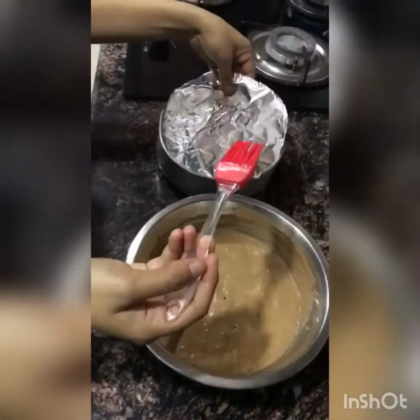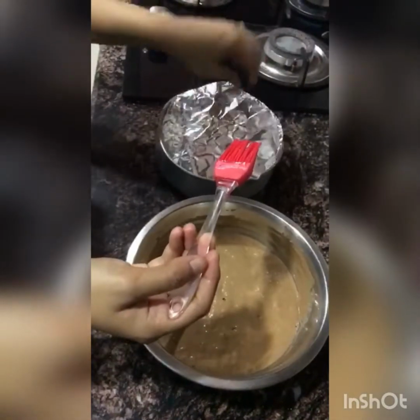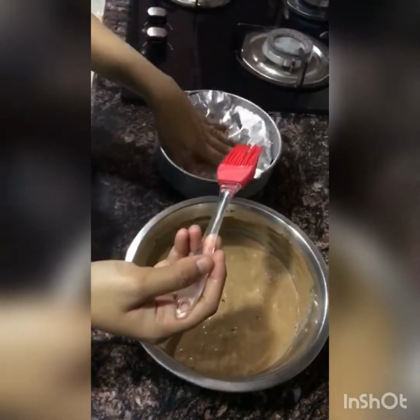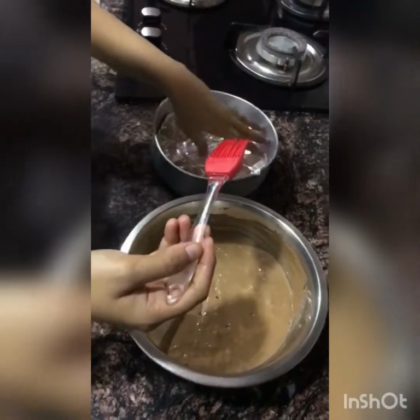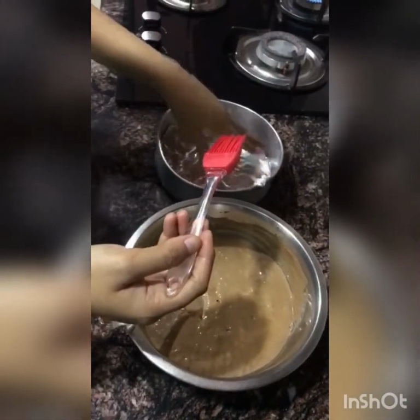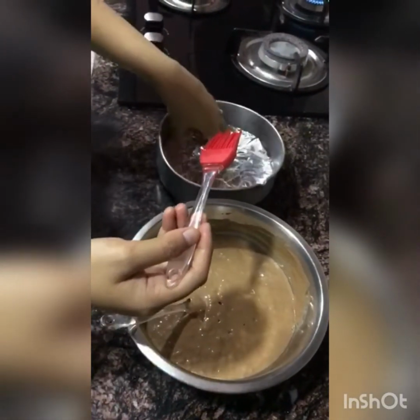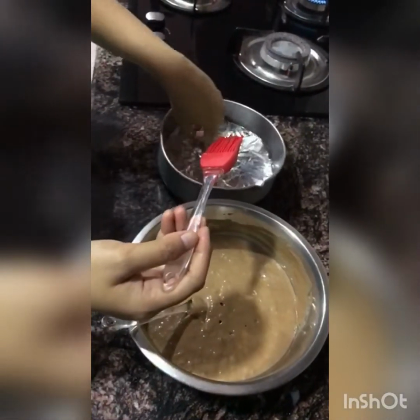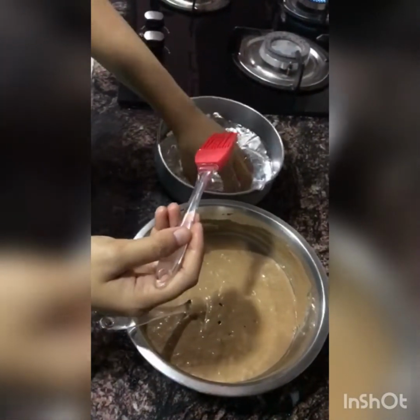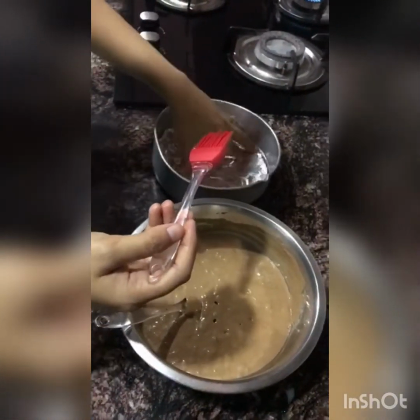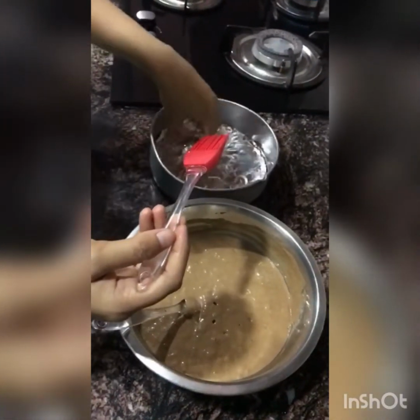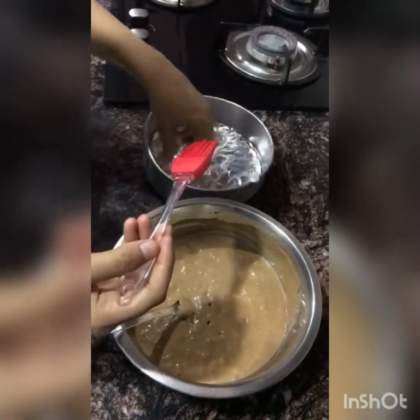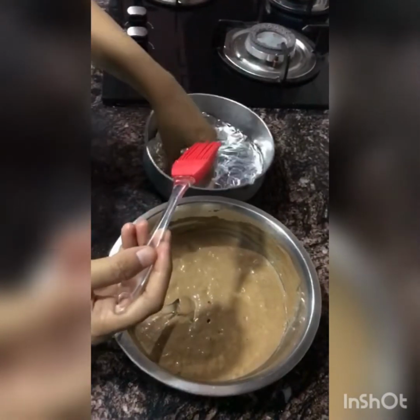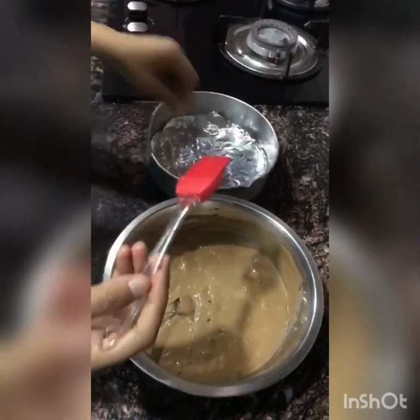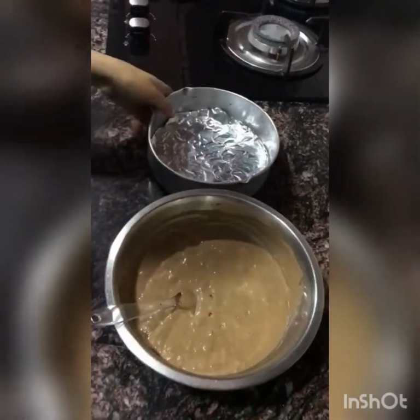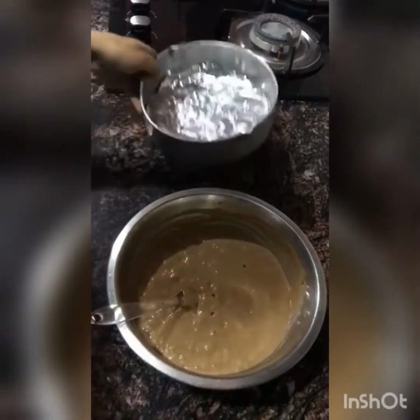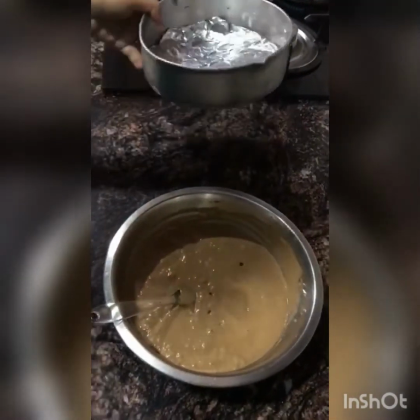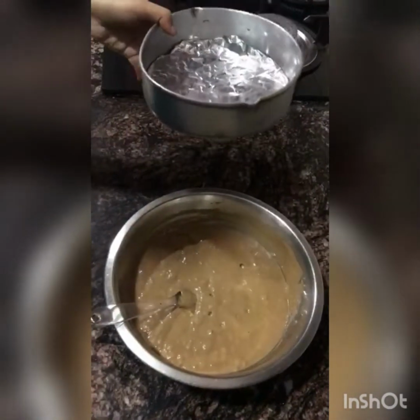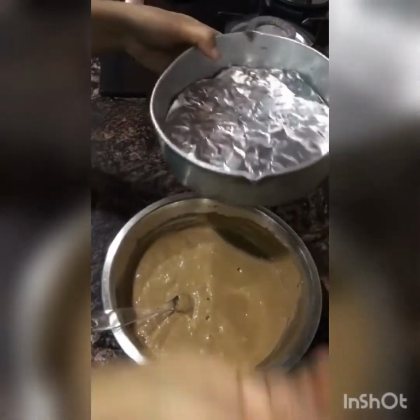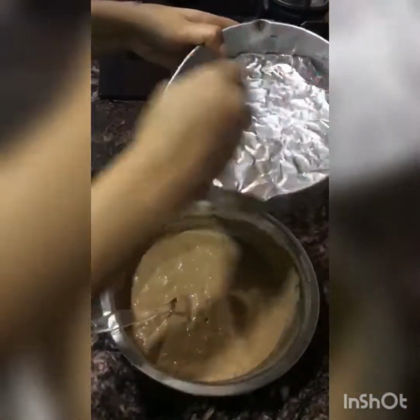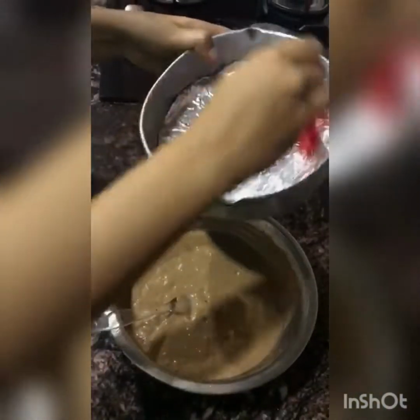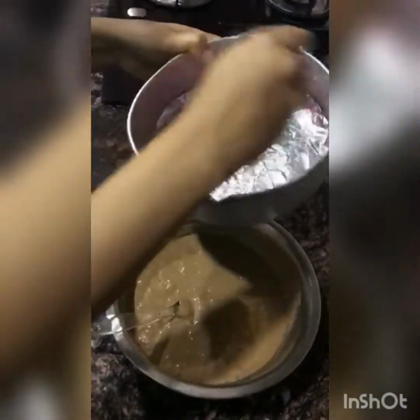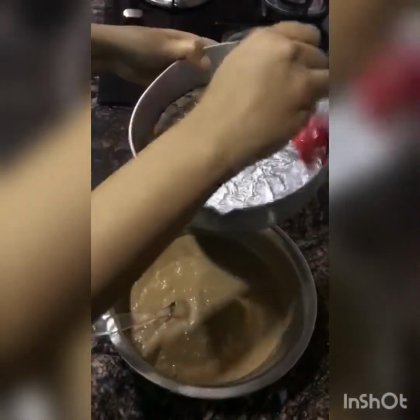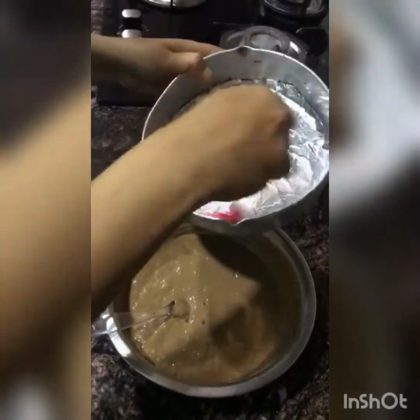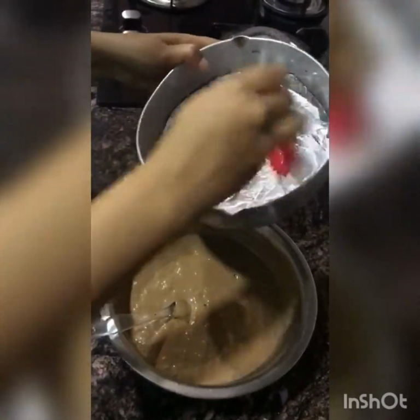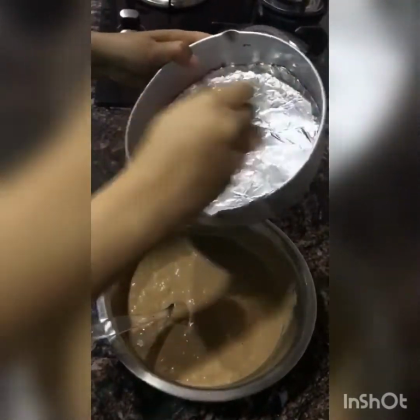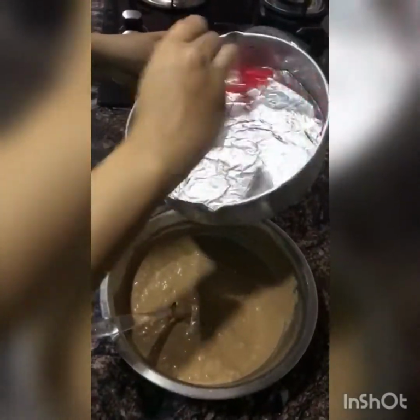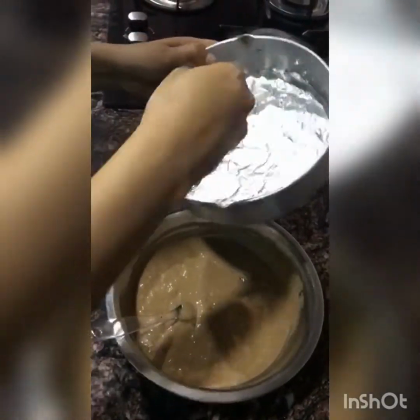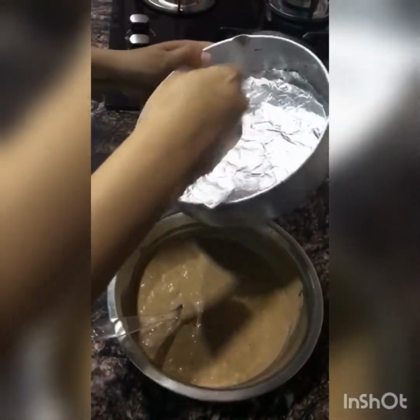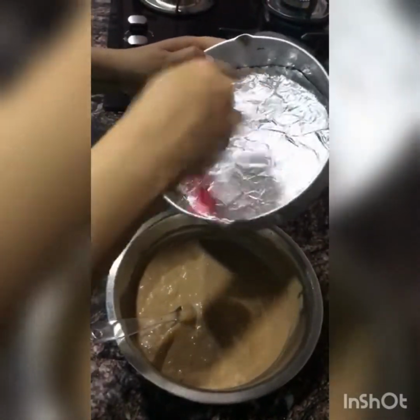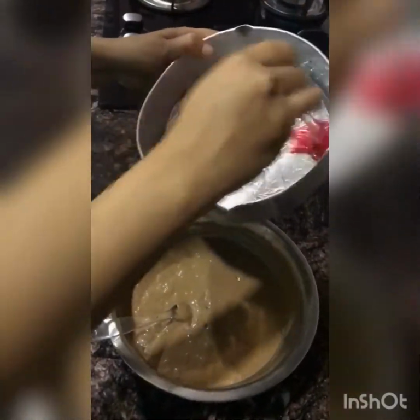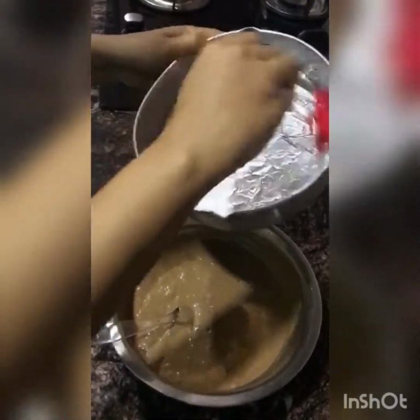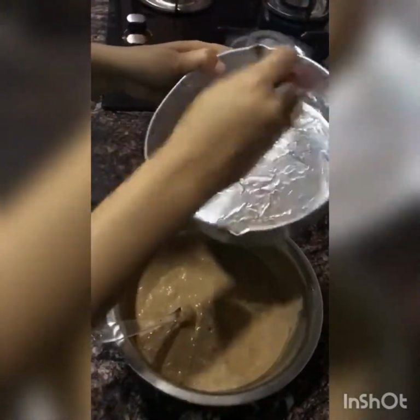I have cut aluminum foil in a circle because I didn't have butter paper. So if you have butter paper, please use butter paper. If you don't, you can use aluminum foil.